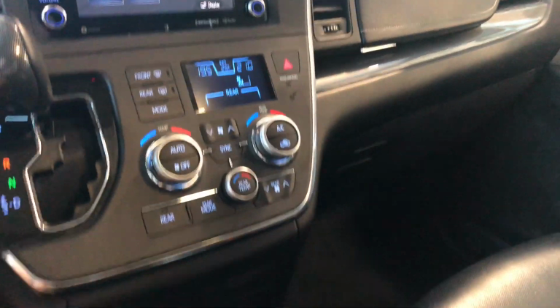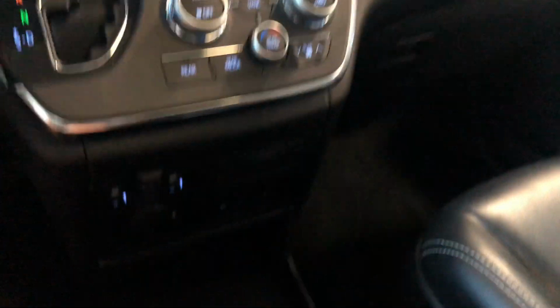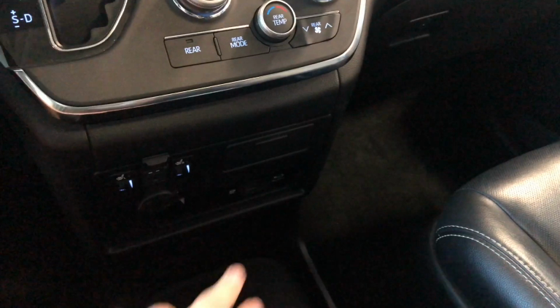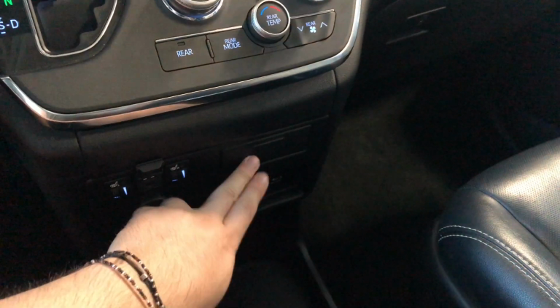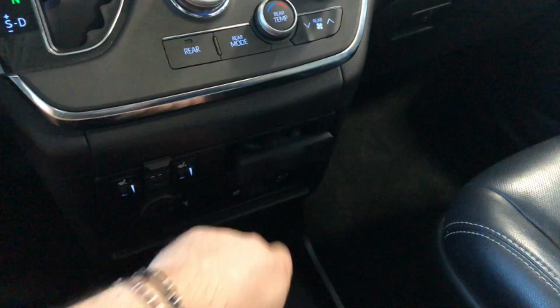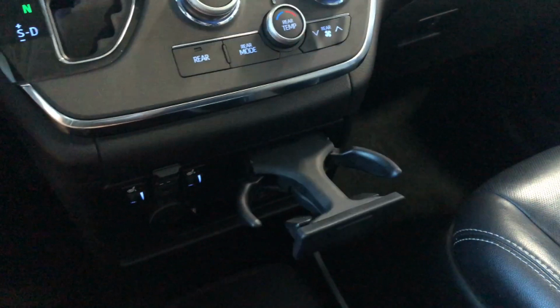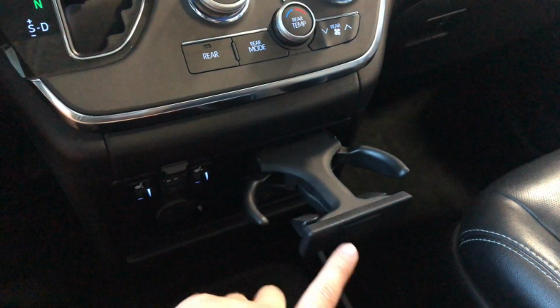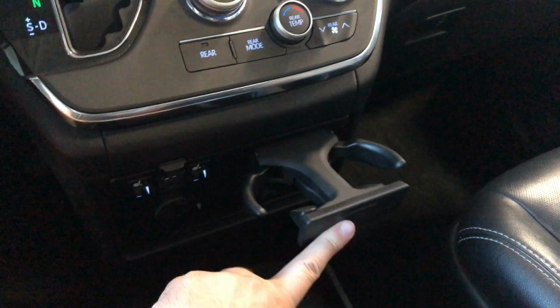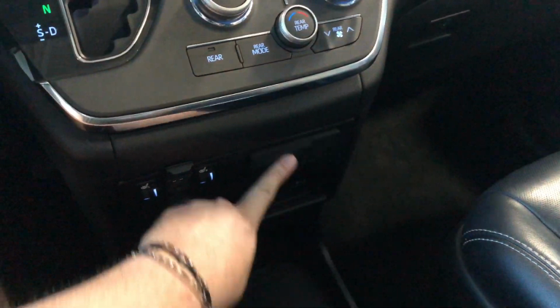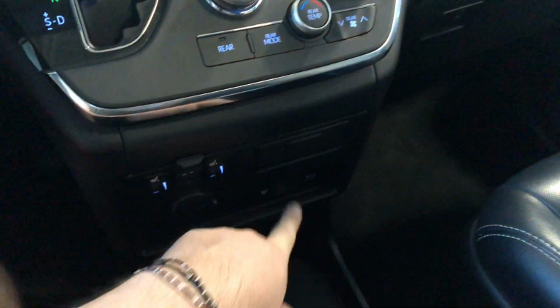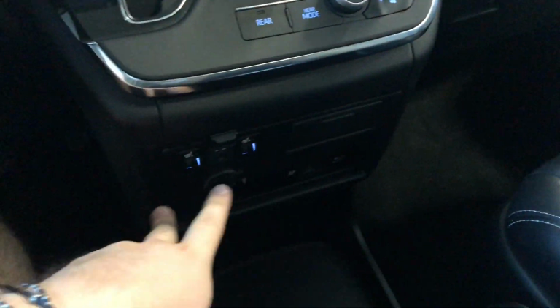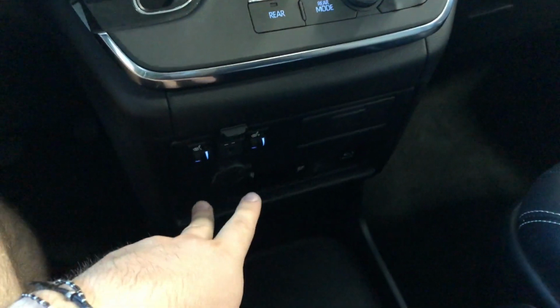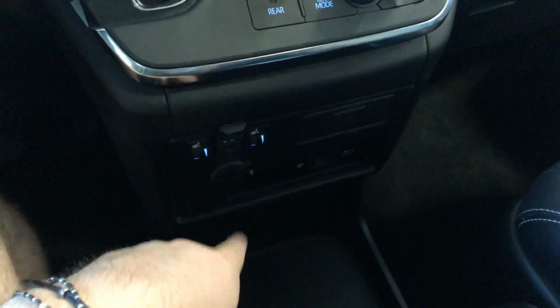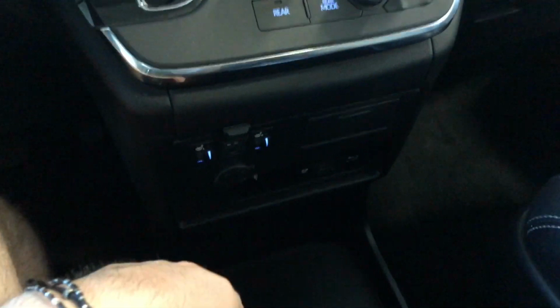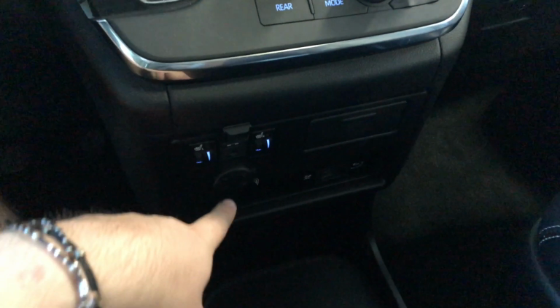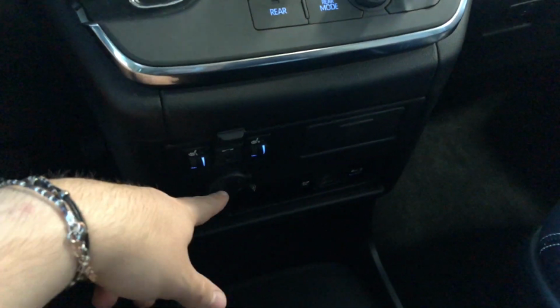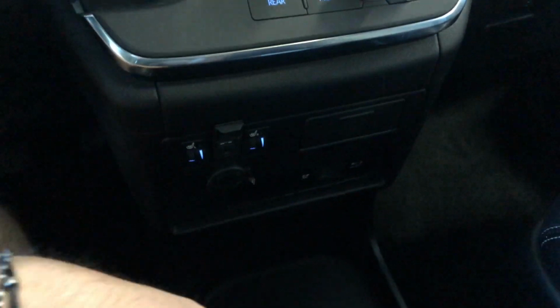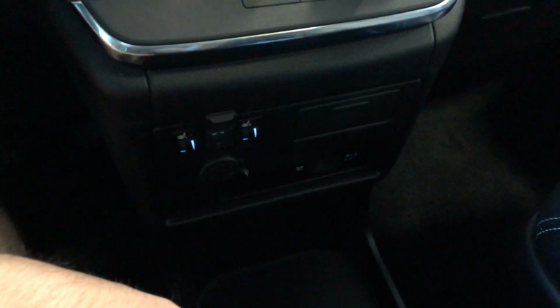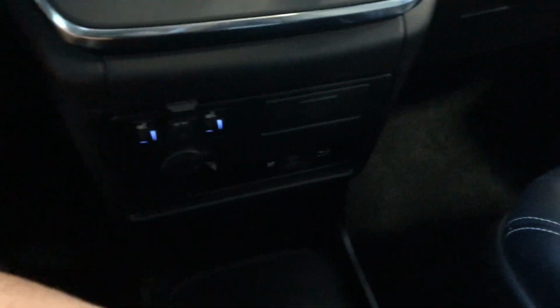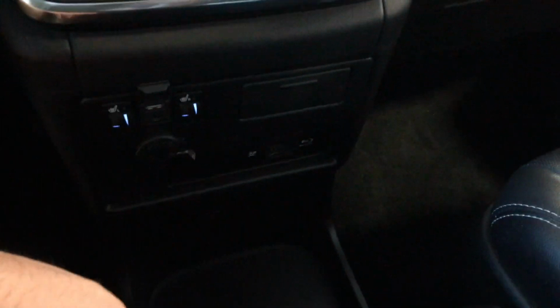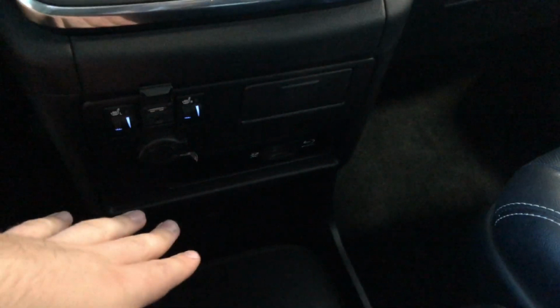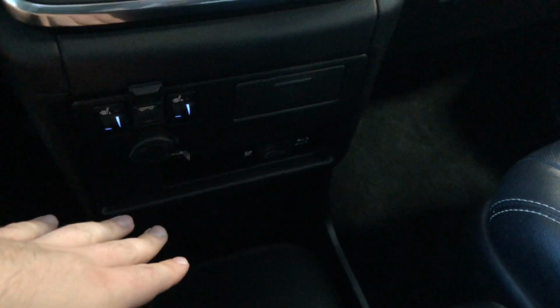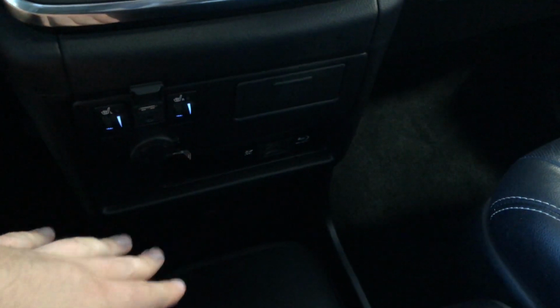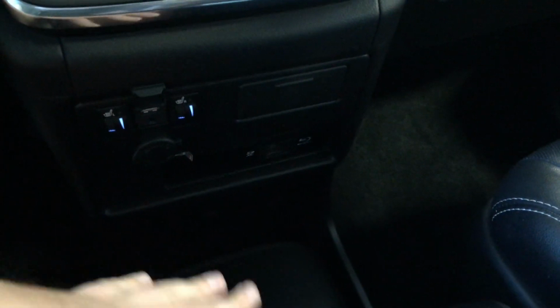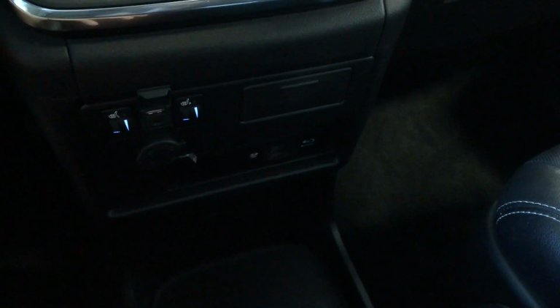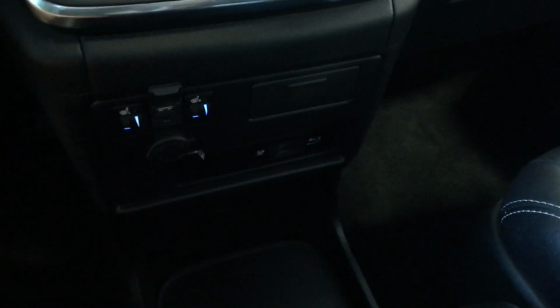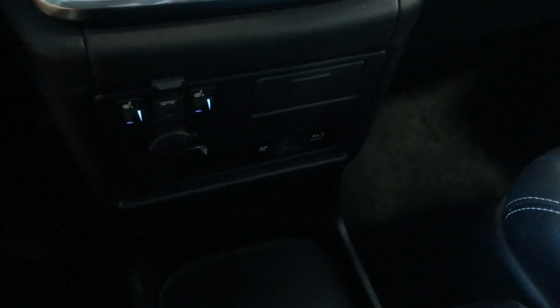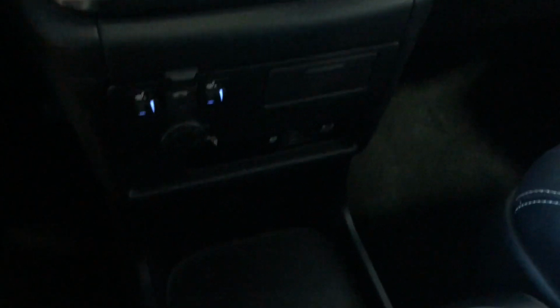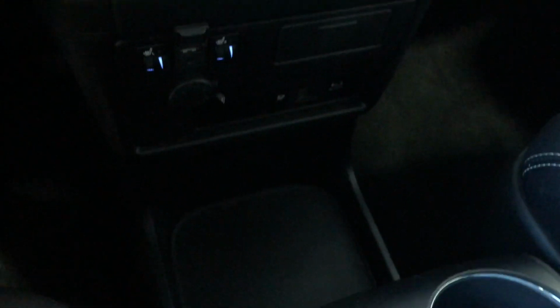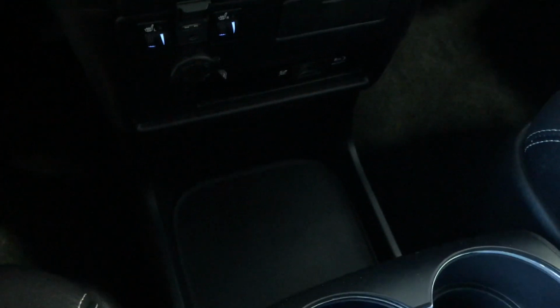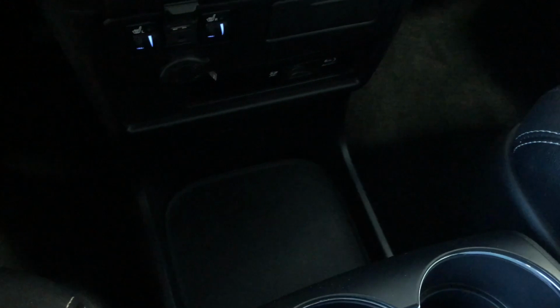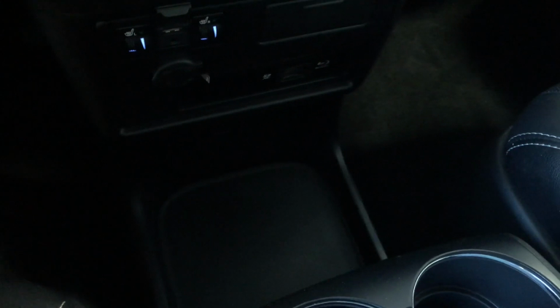On the bottom you have little cup holders that slide out. You'll also find your driver and passenger heated seats and your 12-volt outlet. Down here you'll also find your Blu-ray player along with some extra storage on the bottom as well.